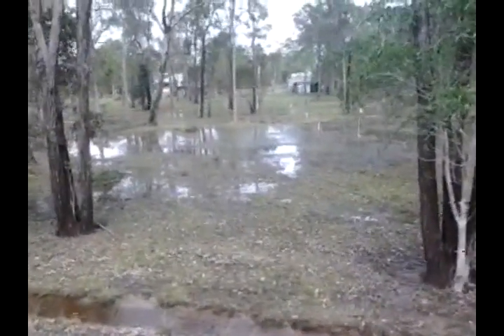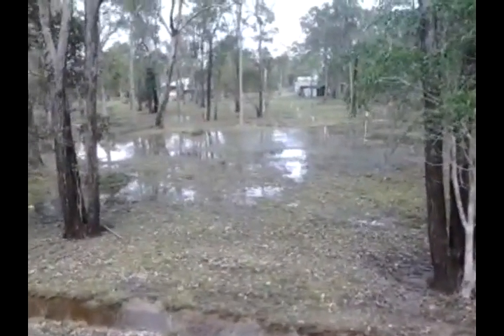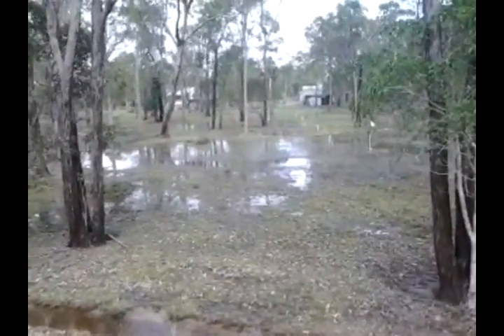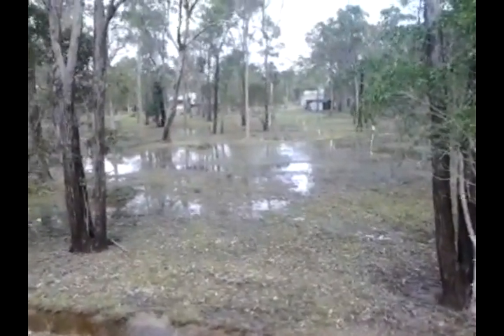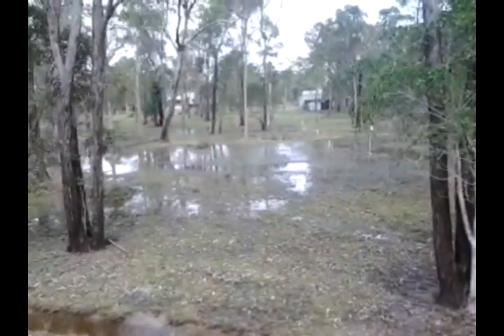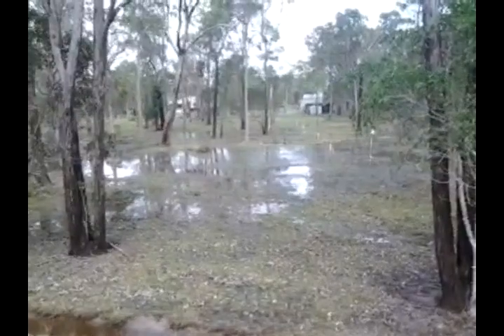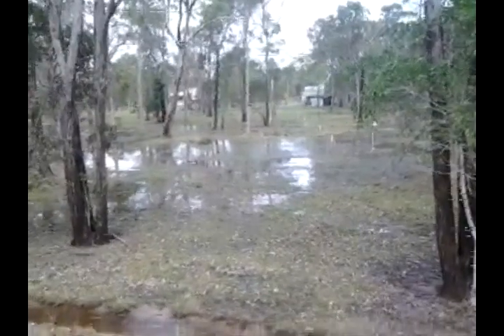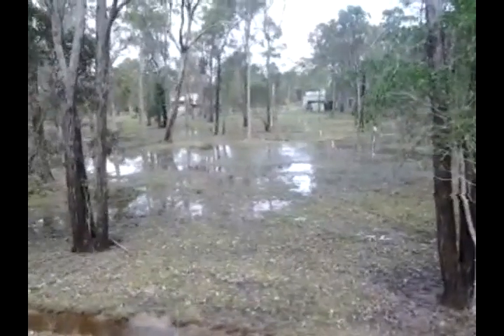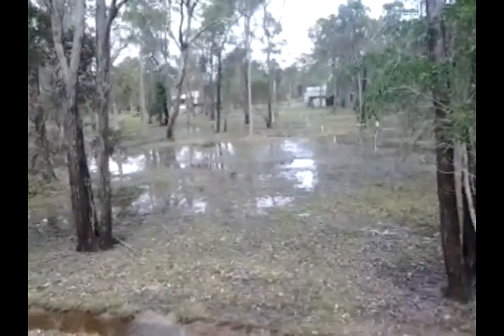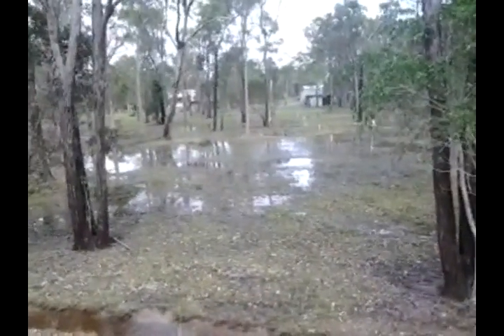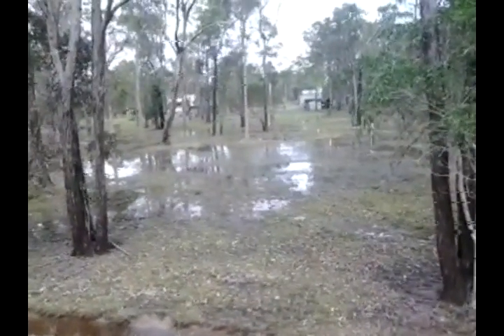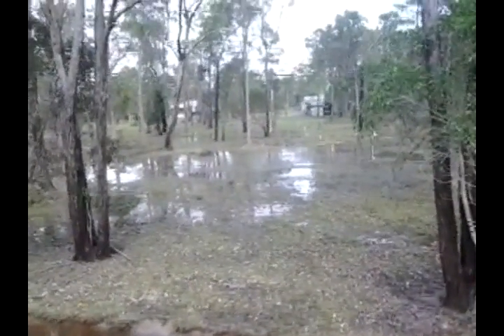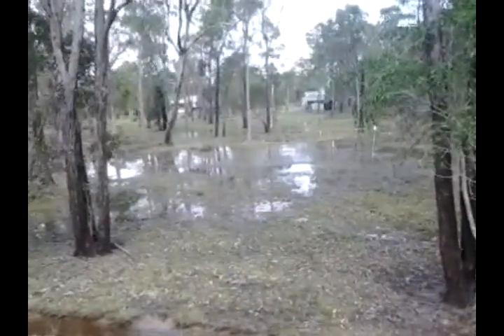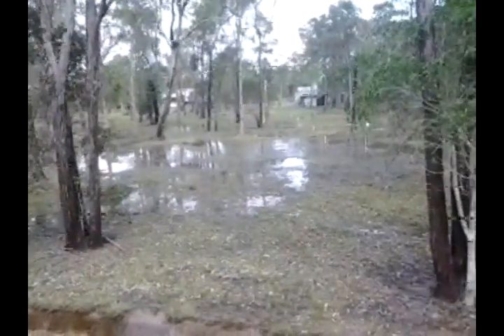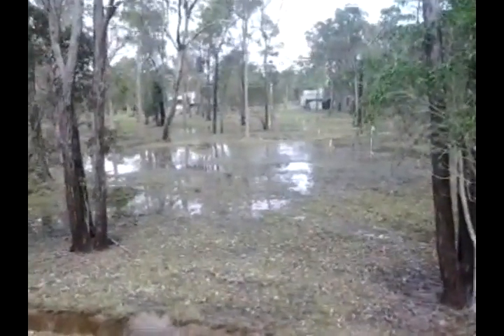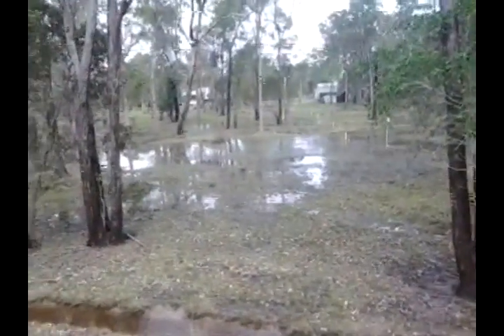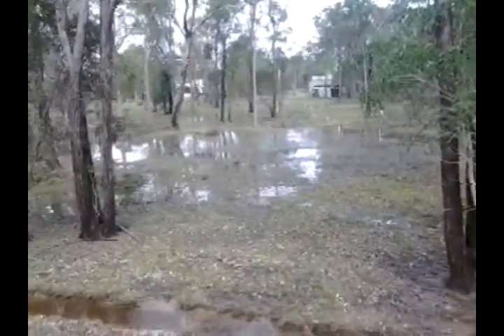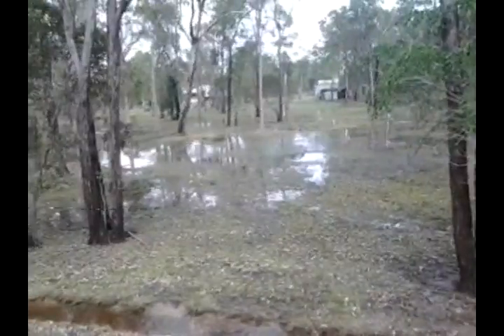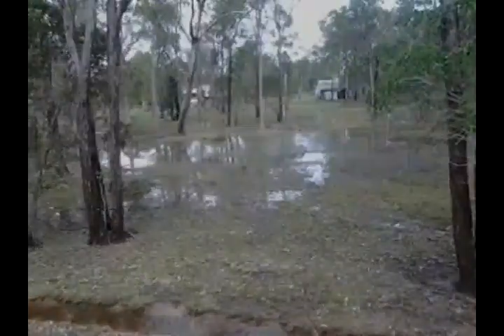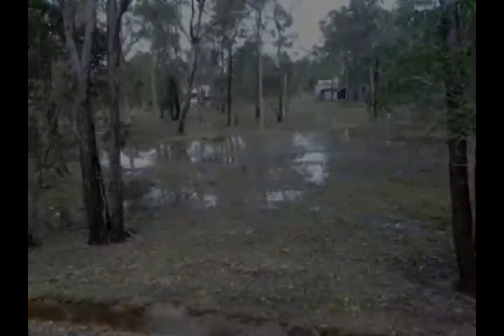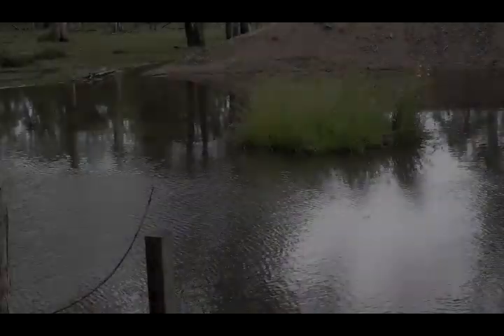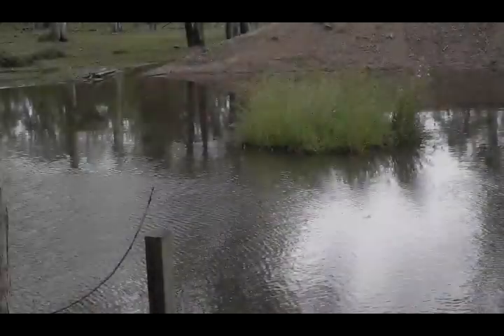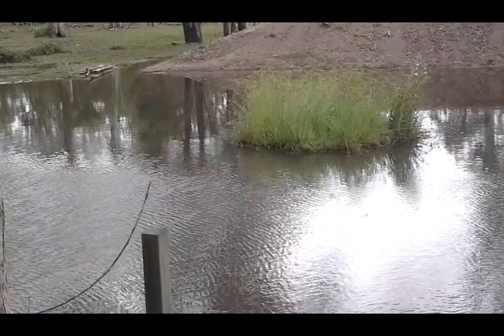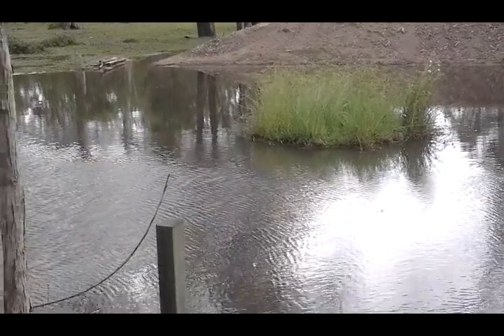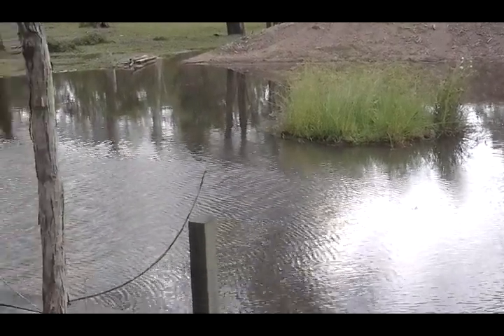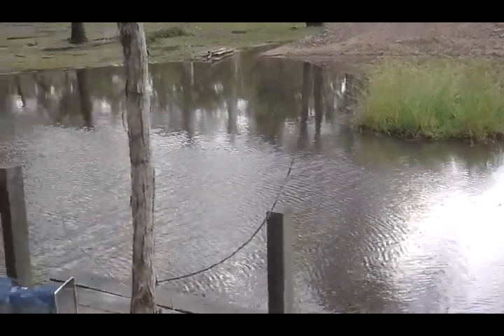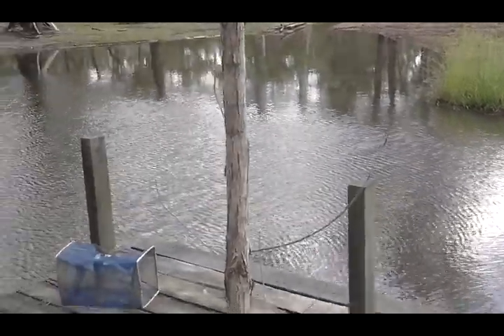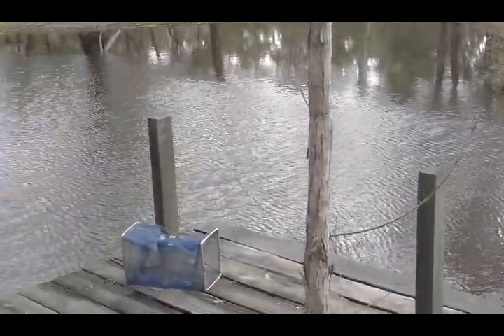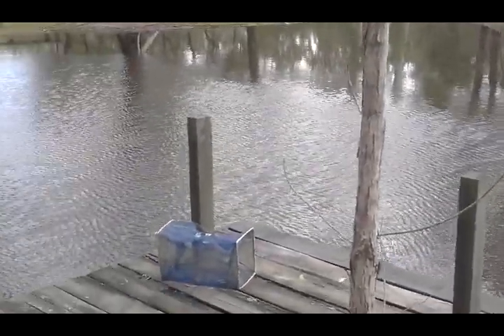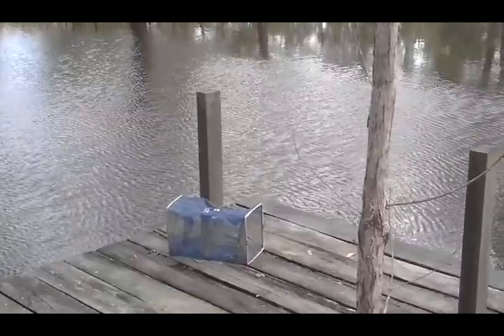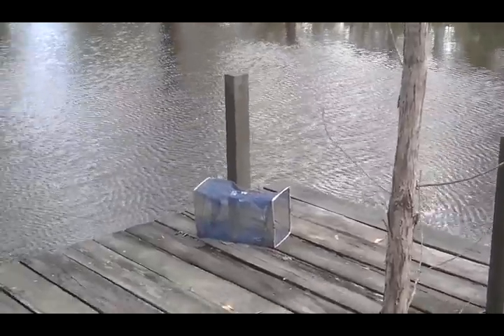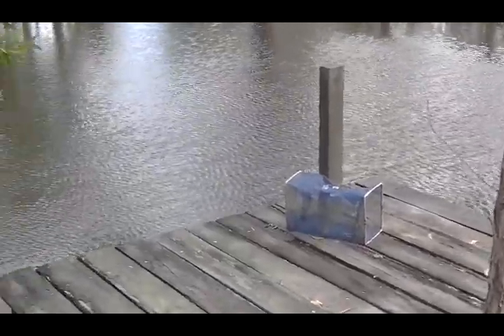Looking back up the fairway again to the sheds and the stable in the background. This is the other side of the dam where the water comes out.